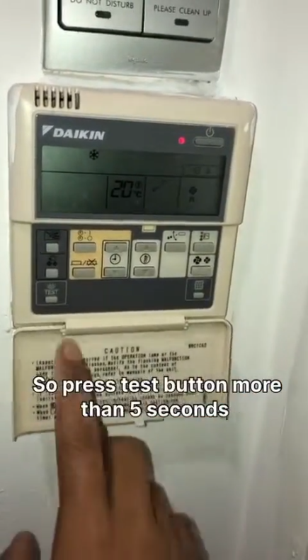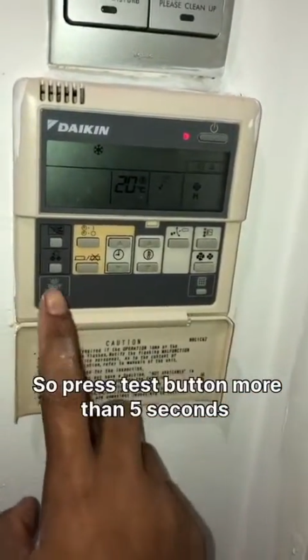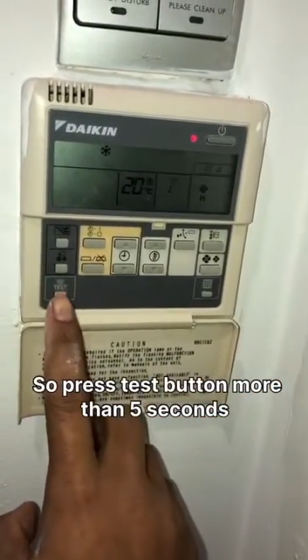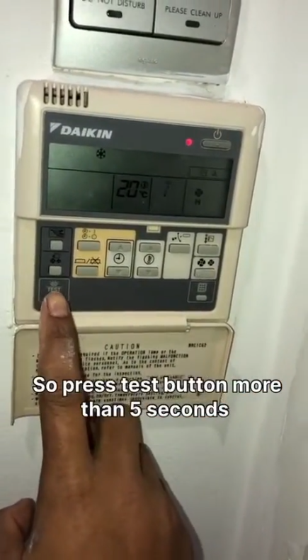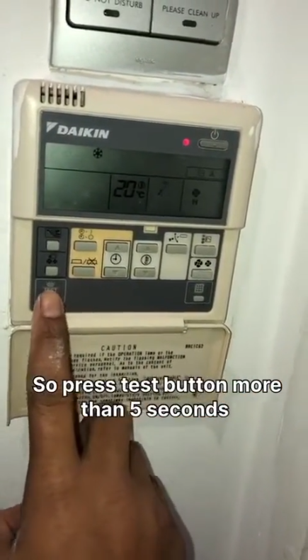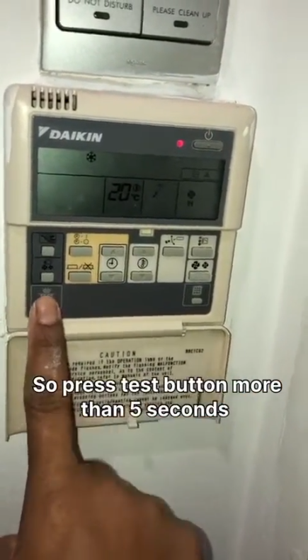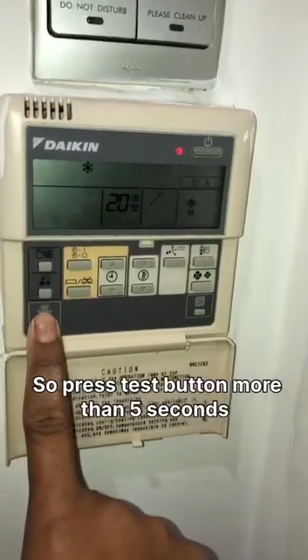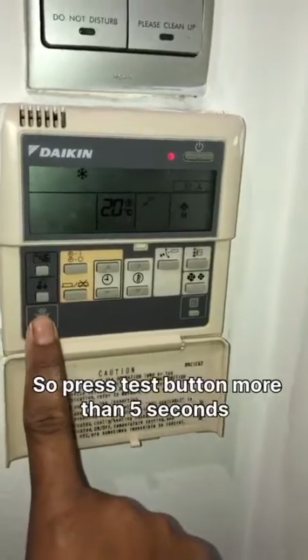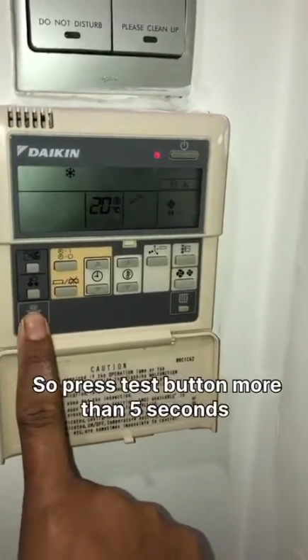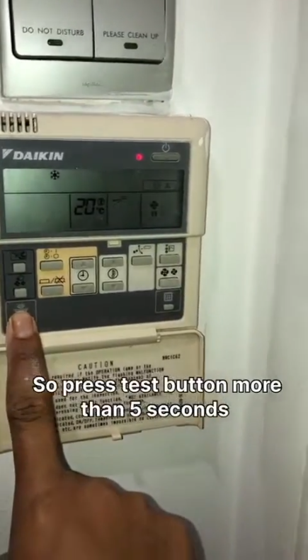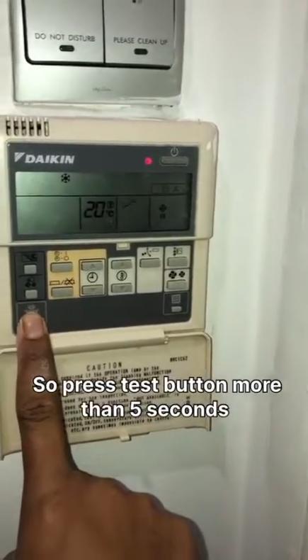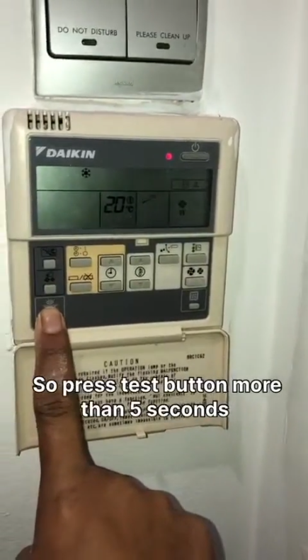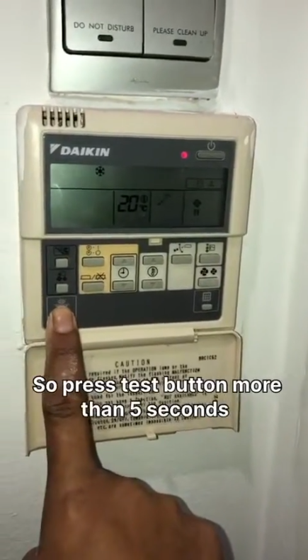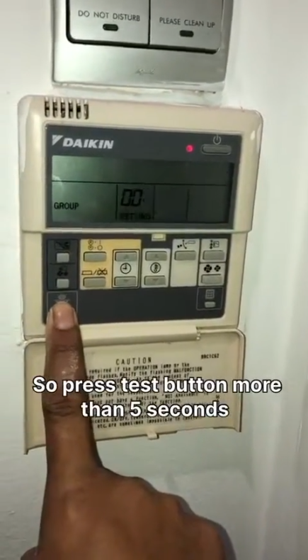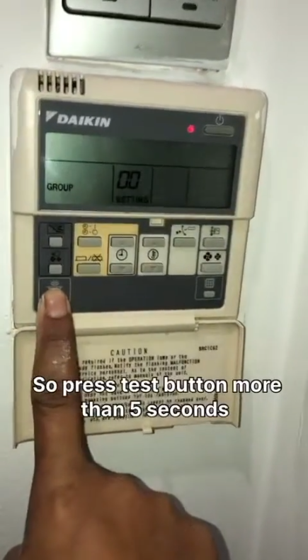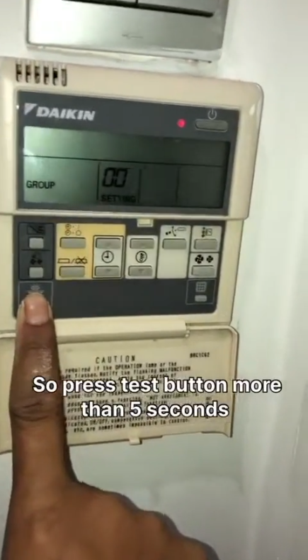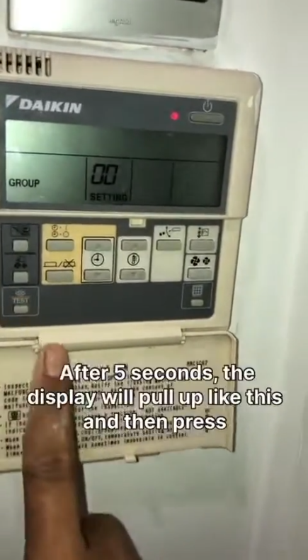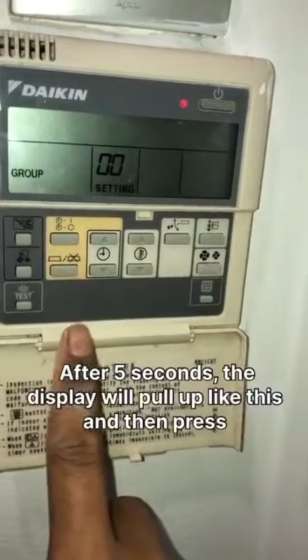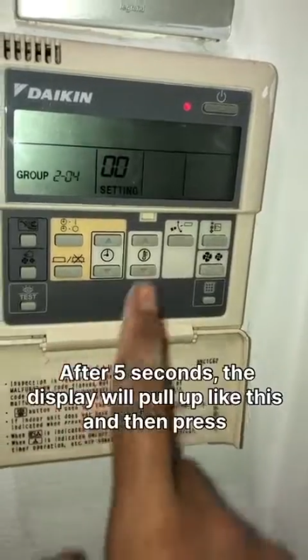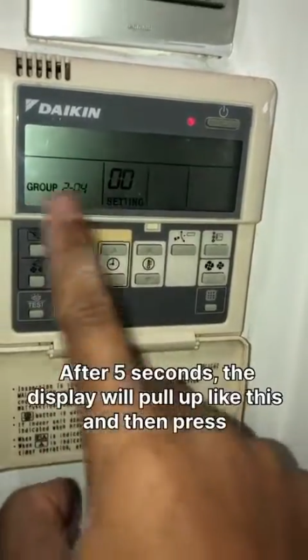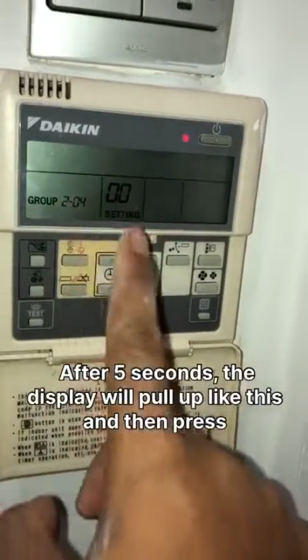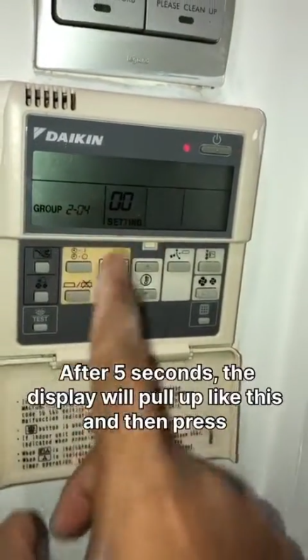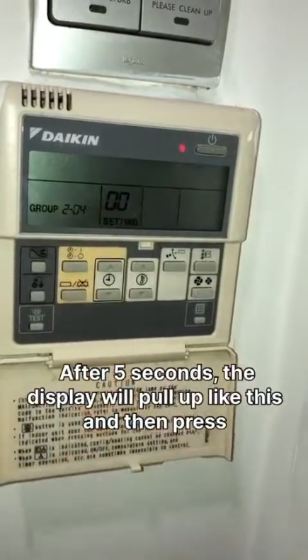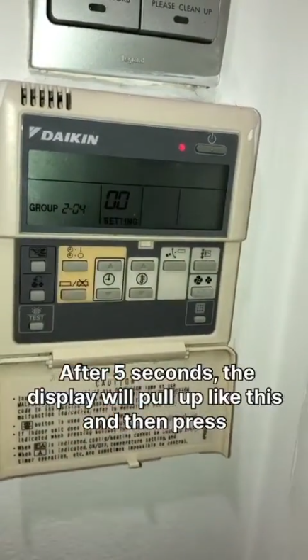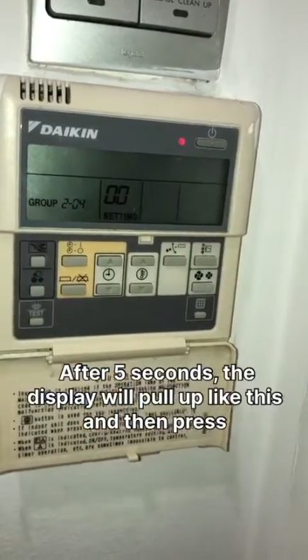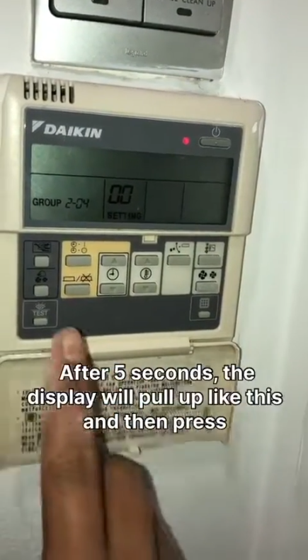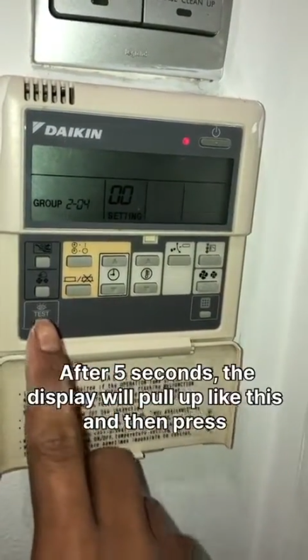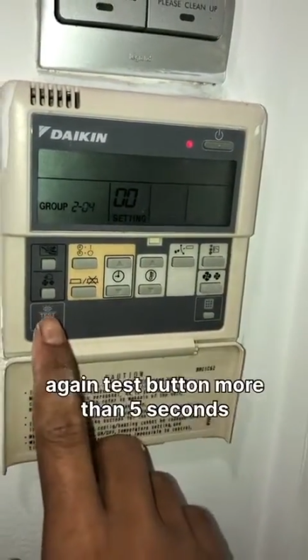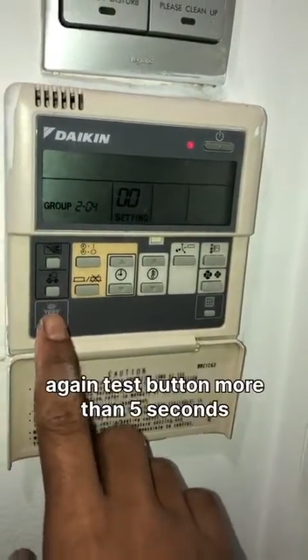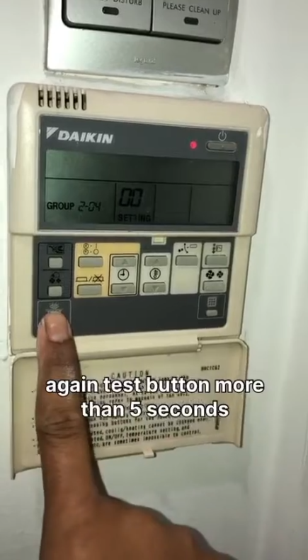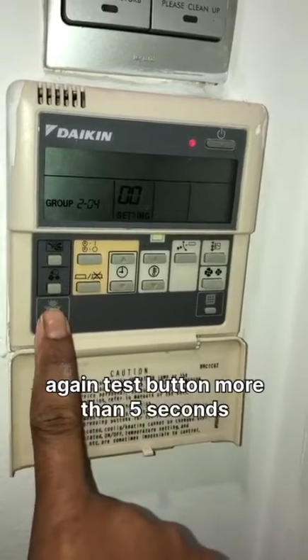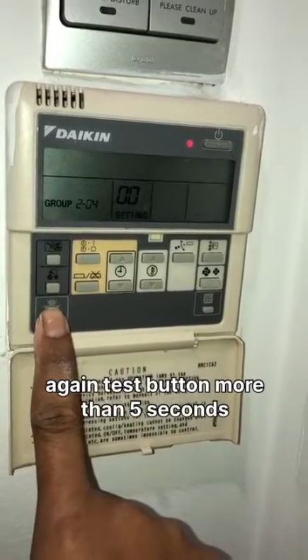Press the touch button for more than 5 seconds. After 5 seconds, the display will power on like this, and then press the touch button again for more than 5 seconds.